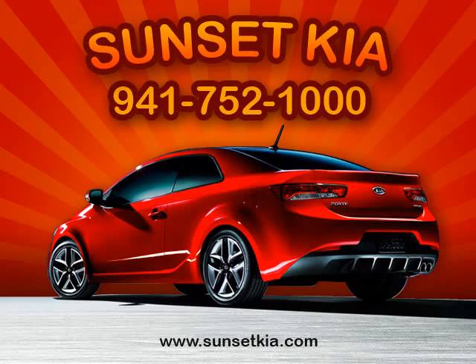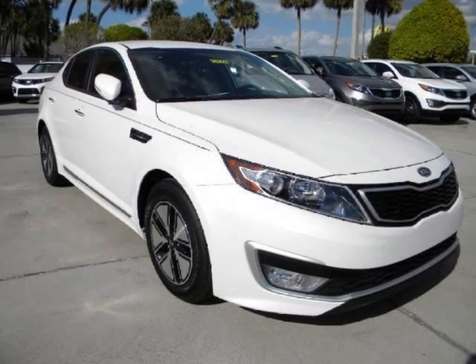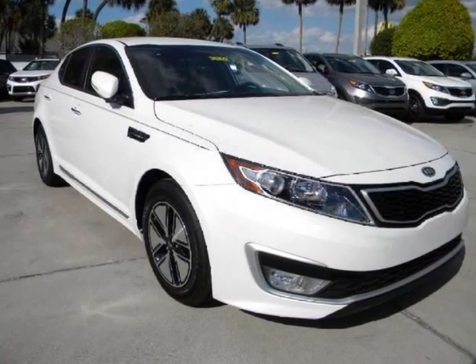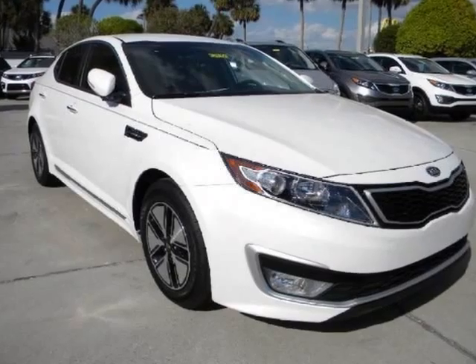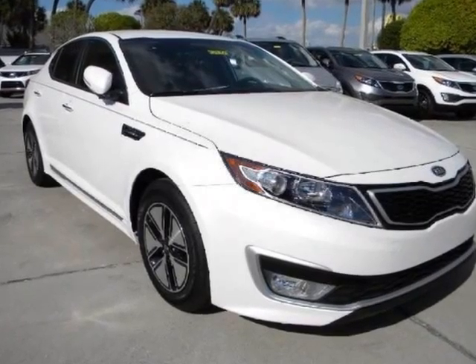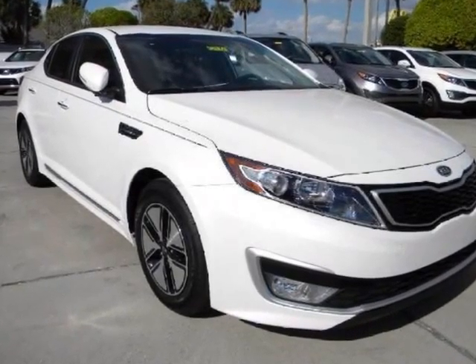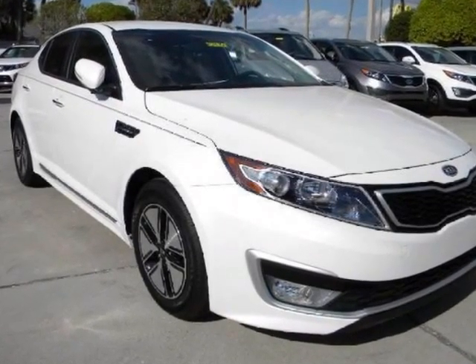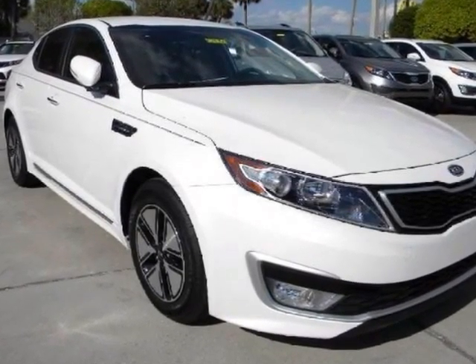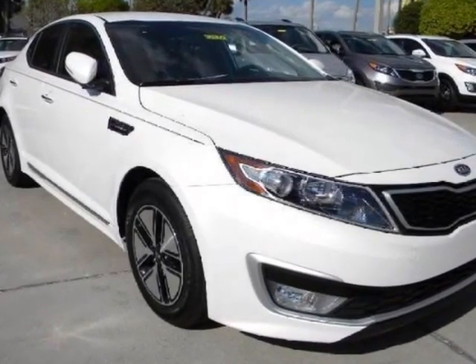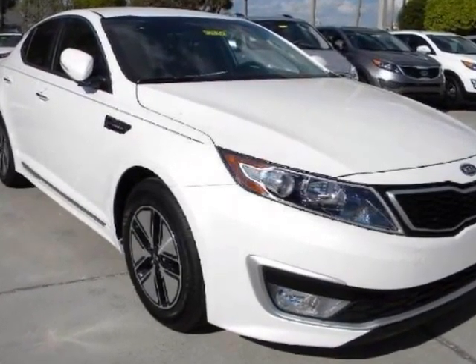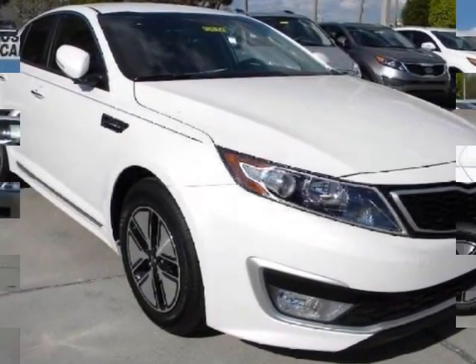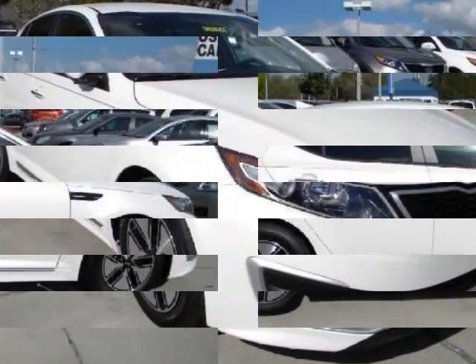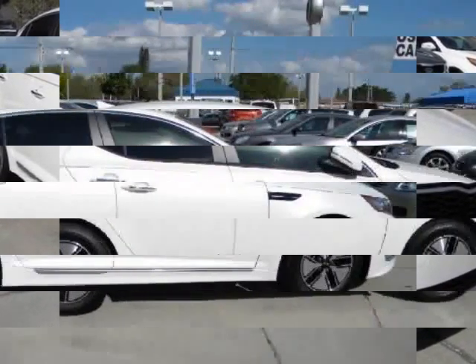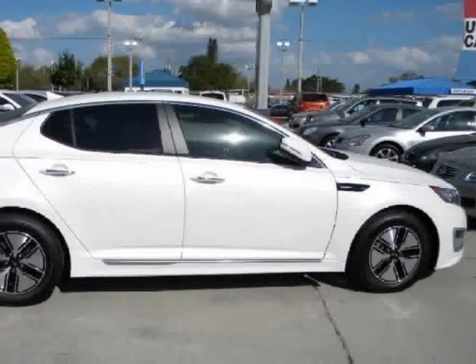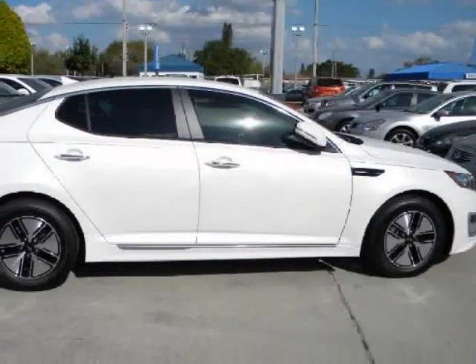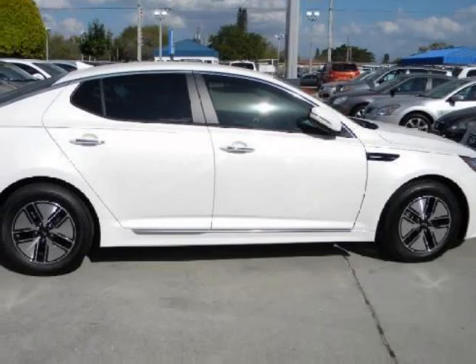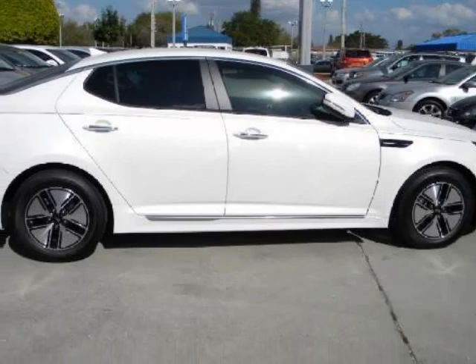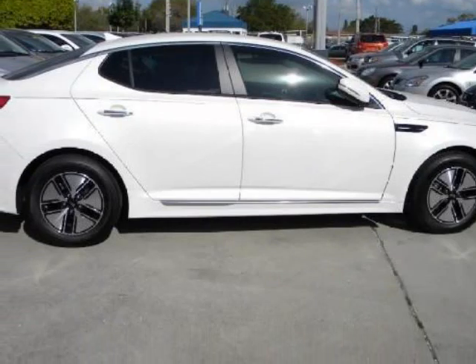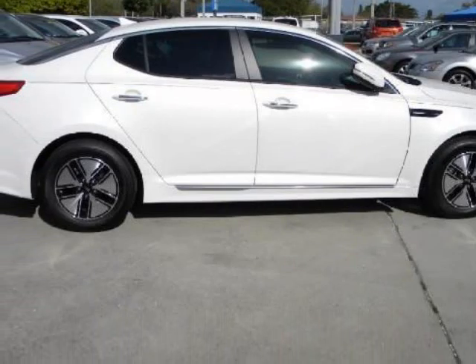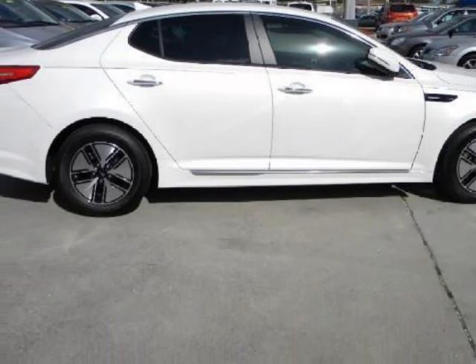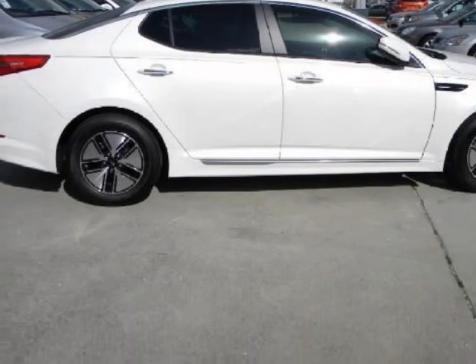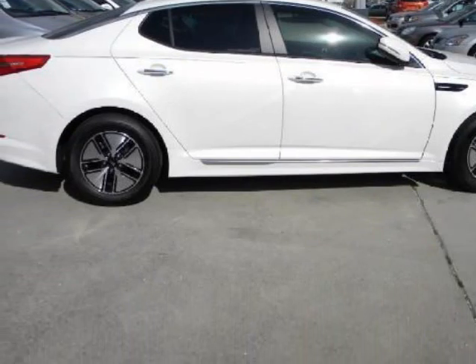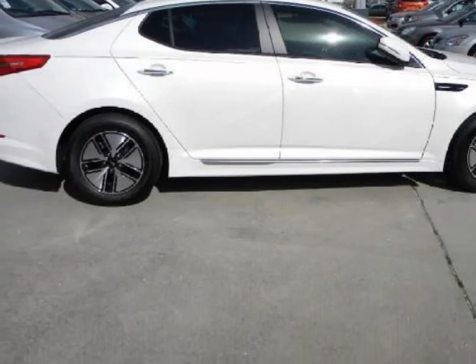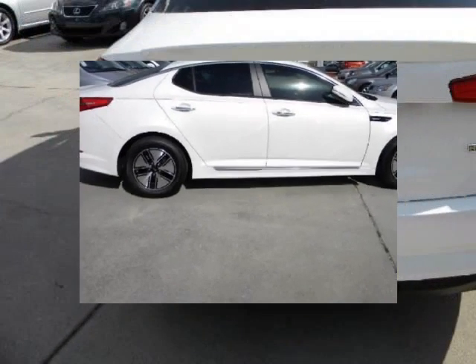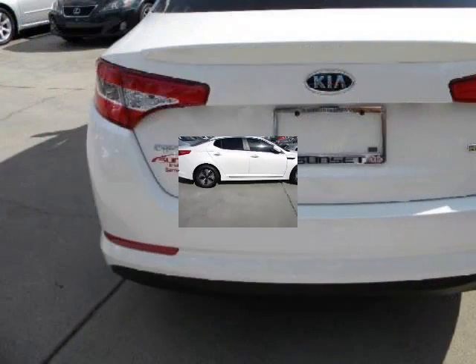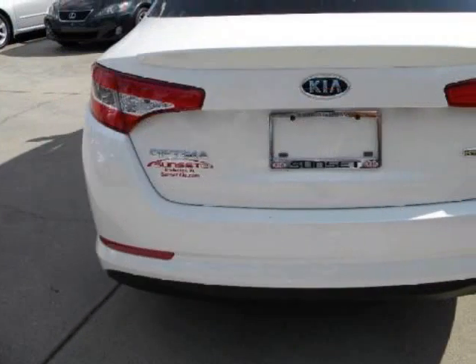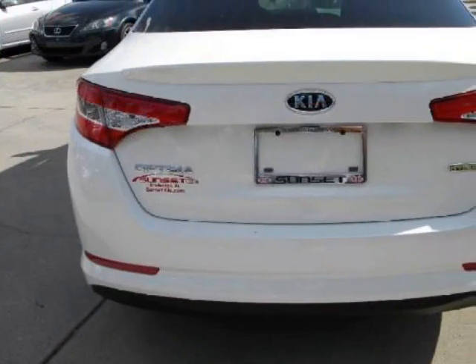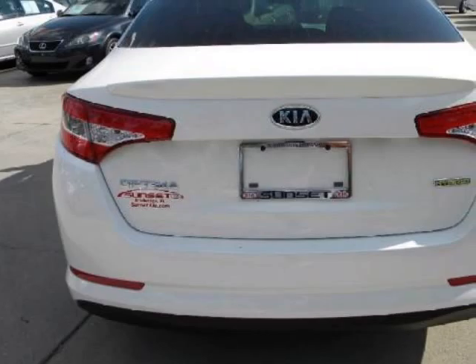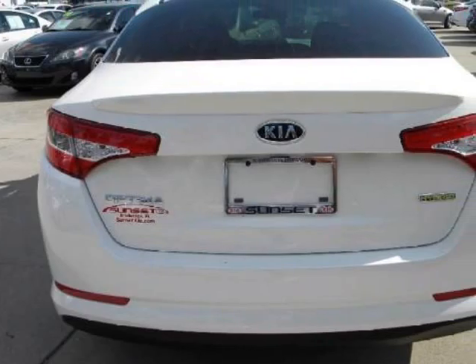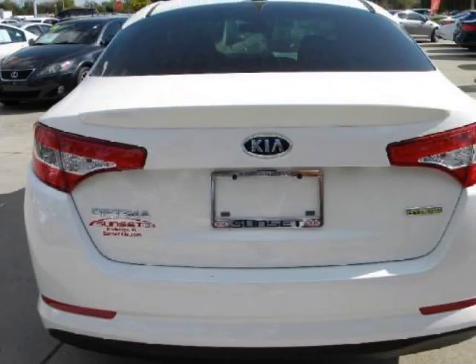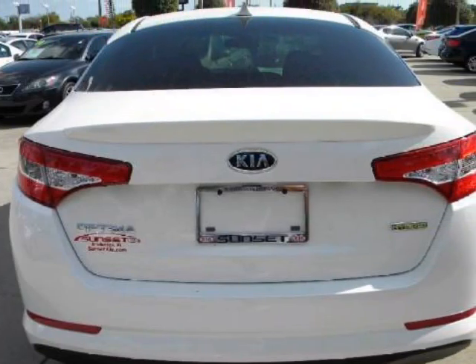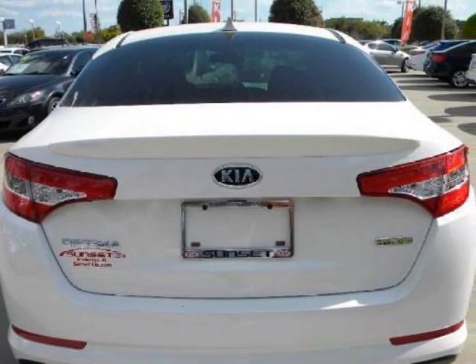We think you will love this new 2012 Kia Optima 4-door sedan 2.4L Auto EX Hybrid. It comes fully equipped with 4-wheel disc brakes, ABS, and many other features.